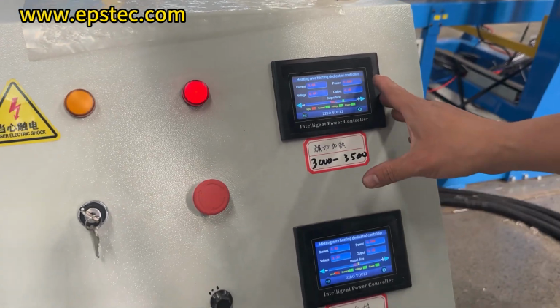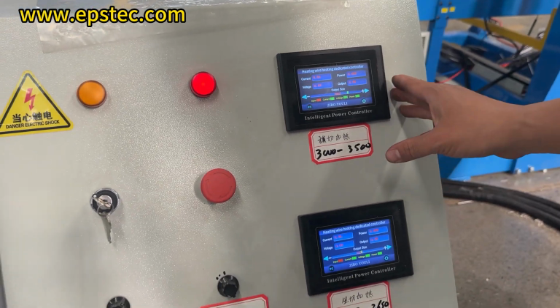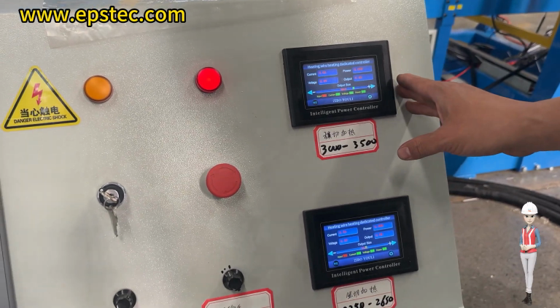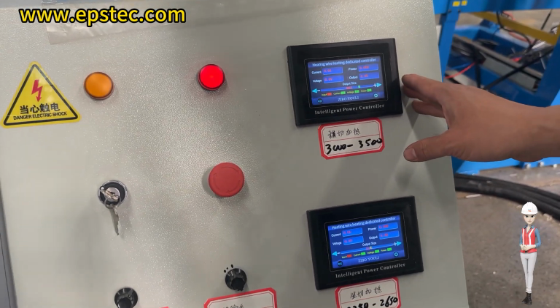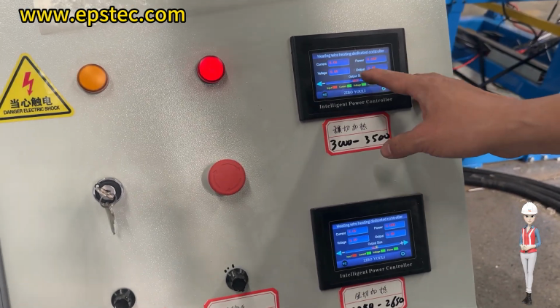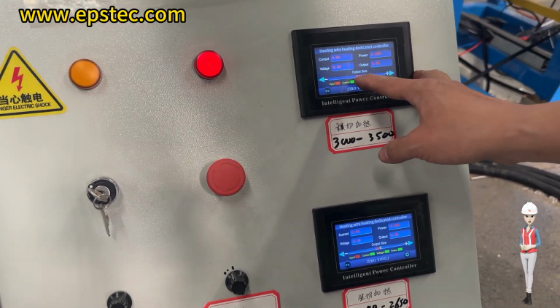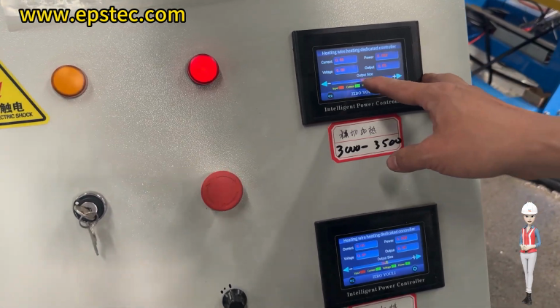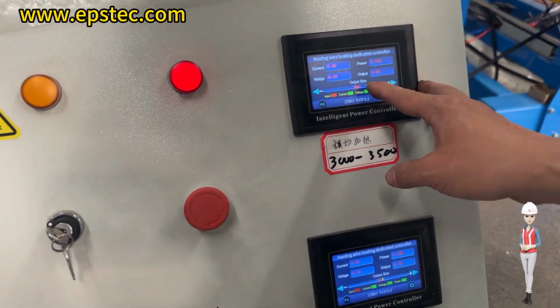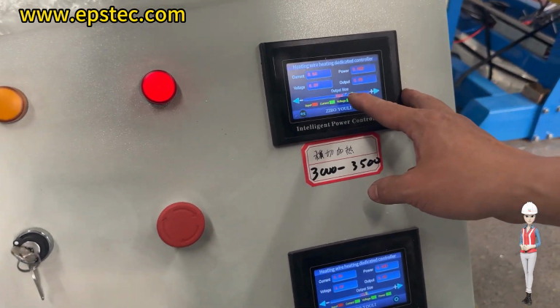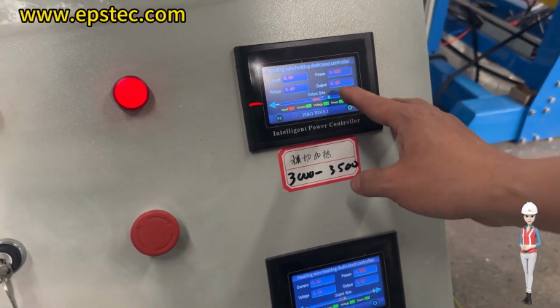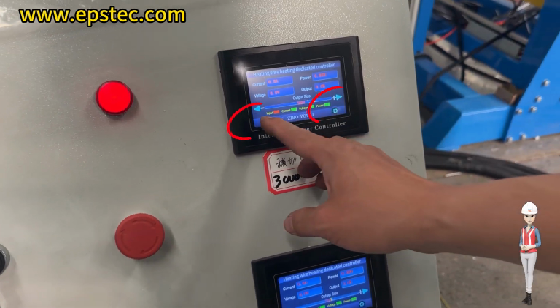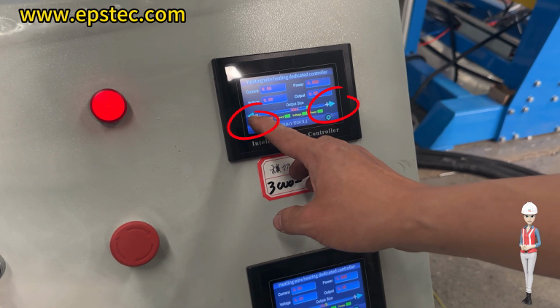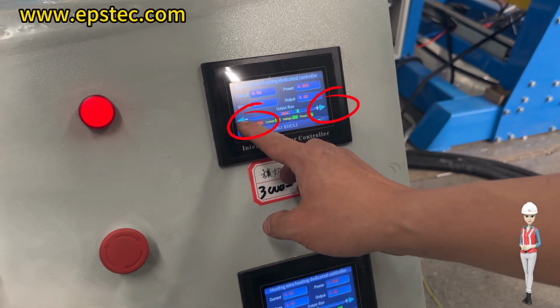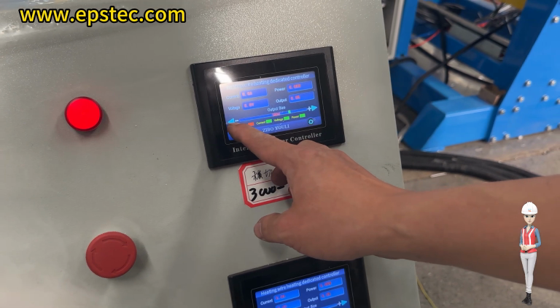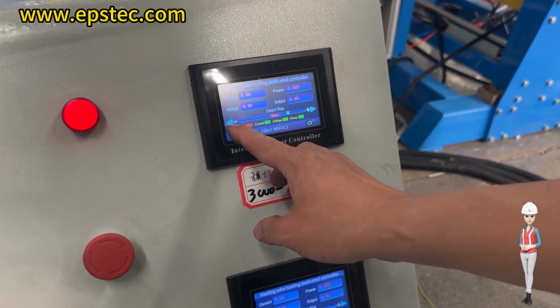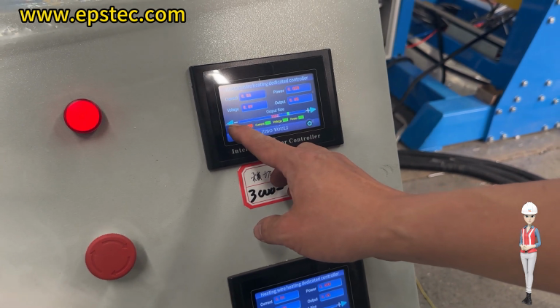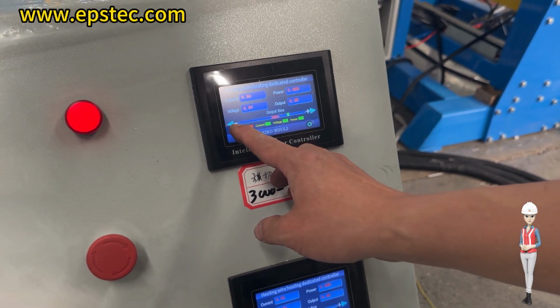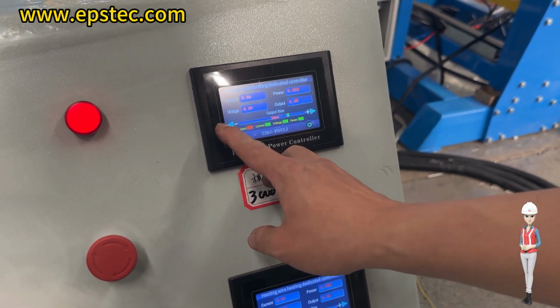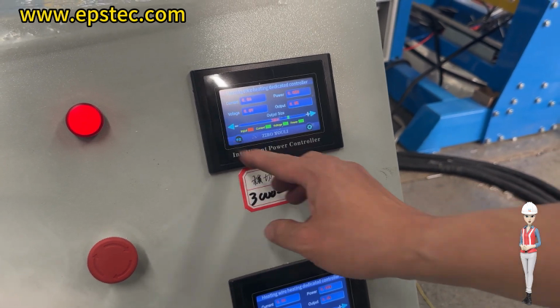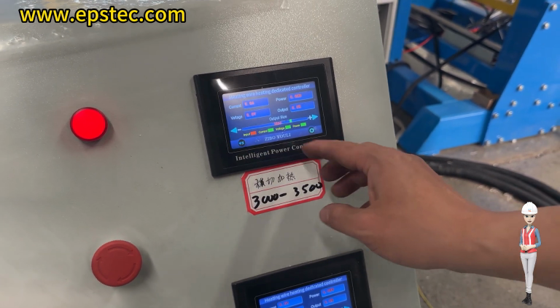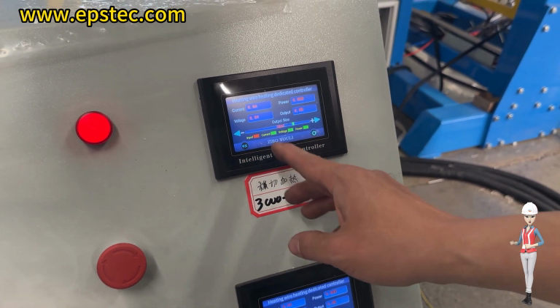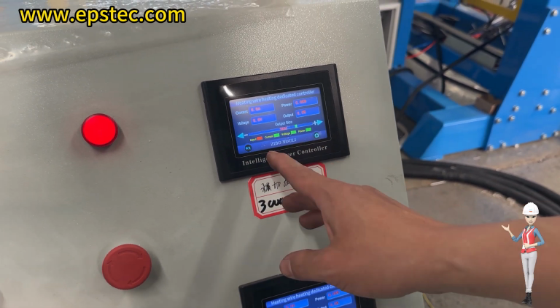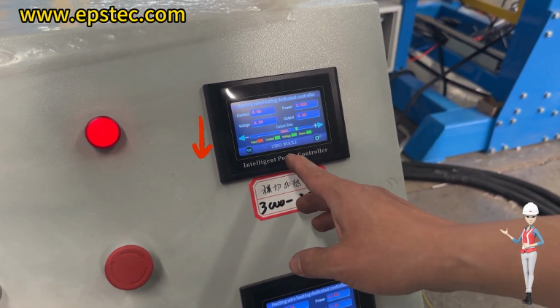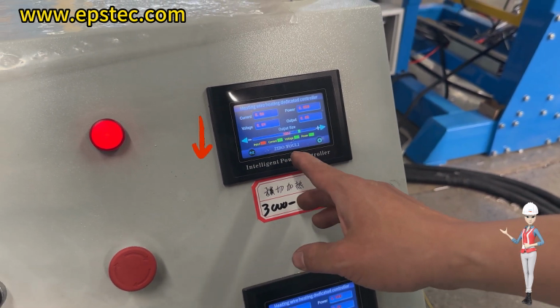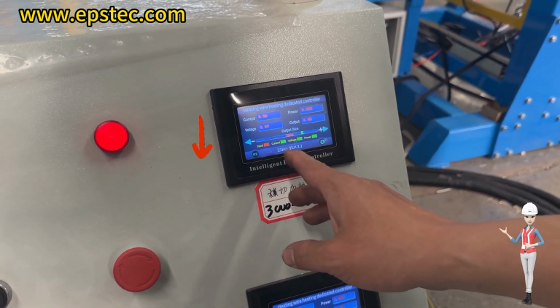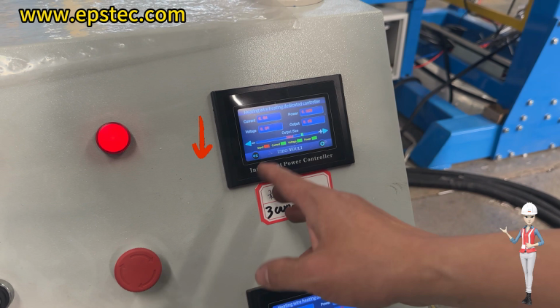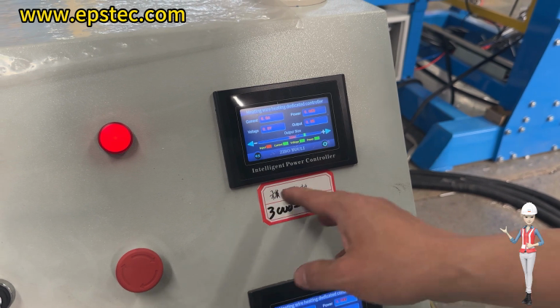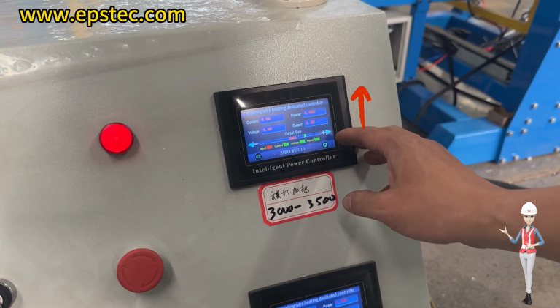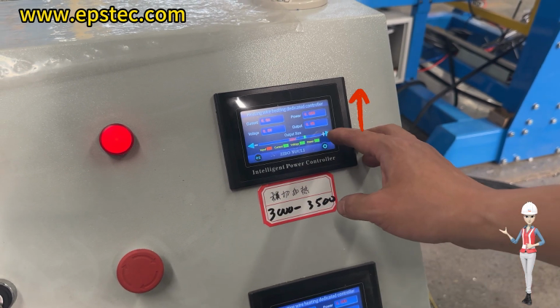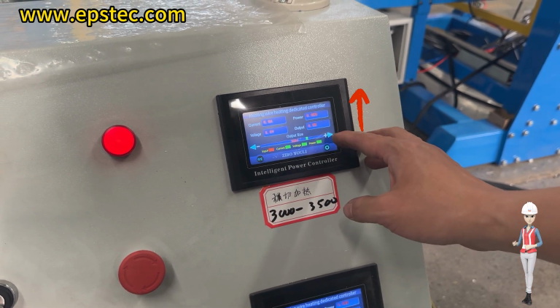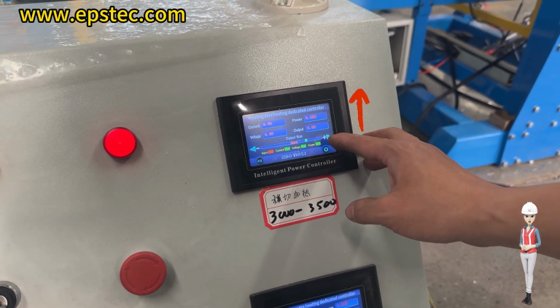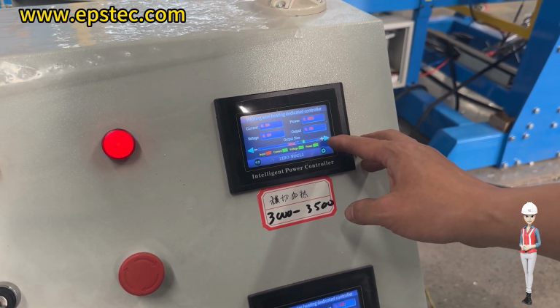The temperature of the heating wire needs to be adjusted using the left and right keys according to the different densities of EPS block and cutting speeds. The left key reduces the temperature while the right key increases the temperature.